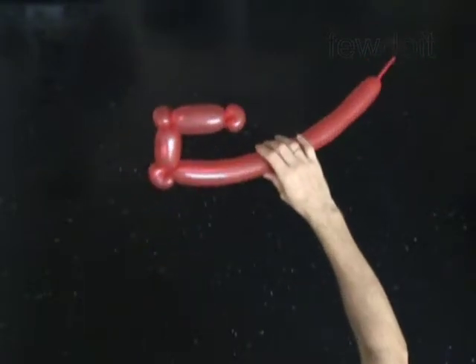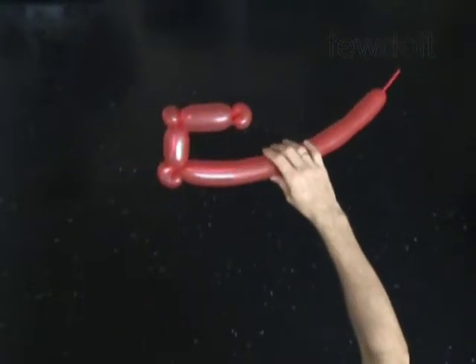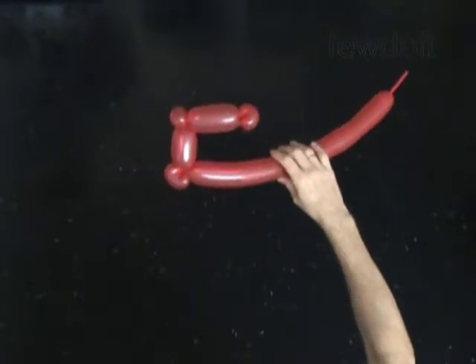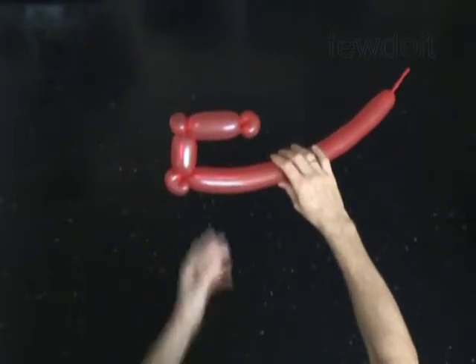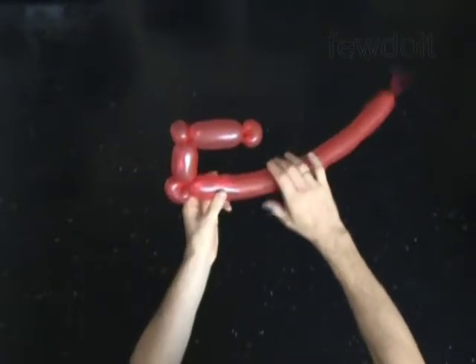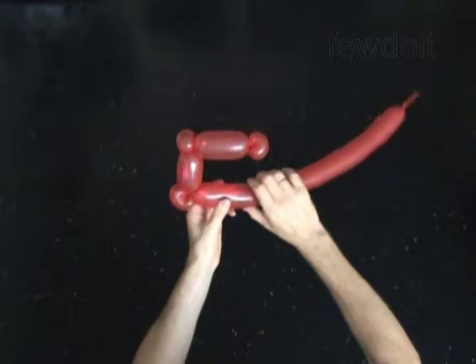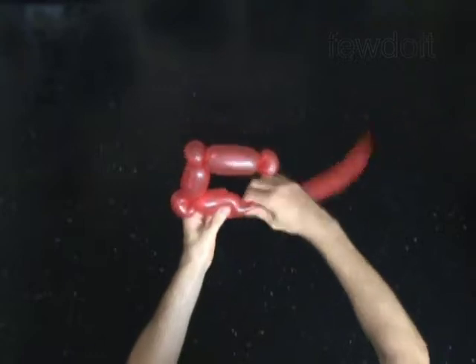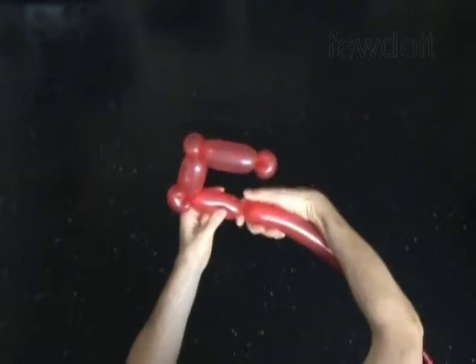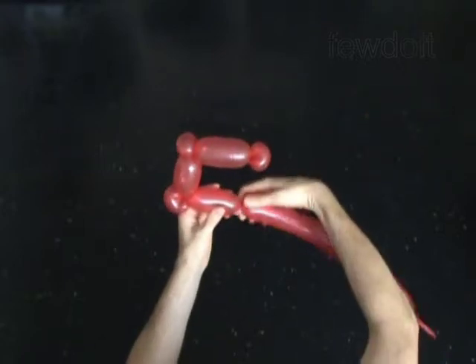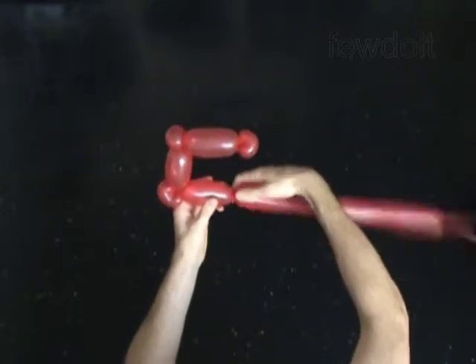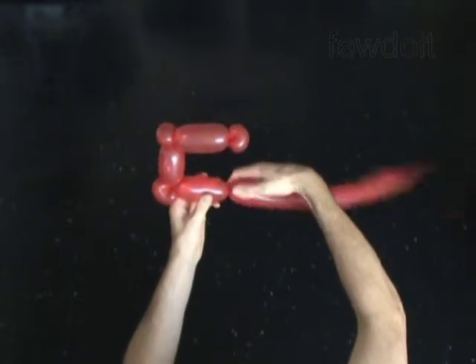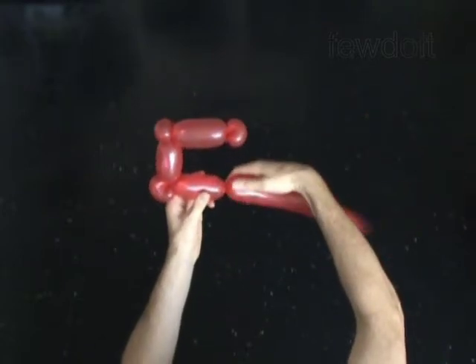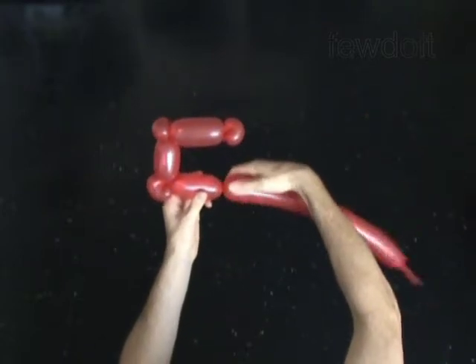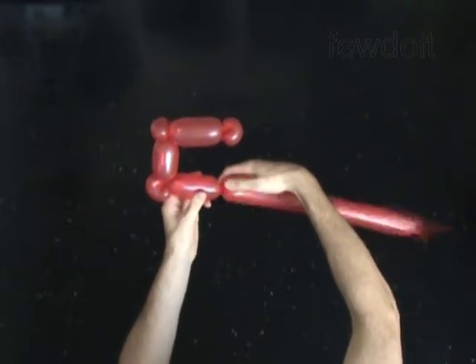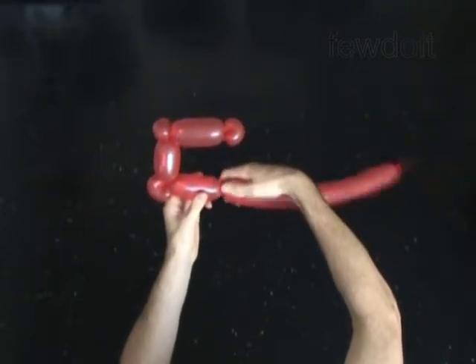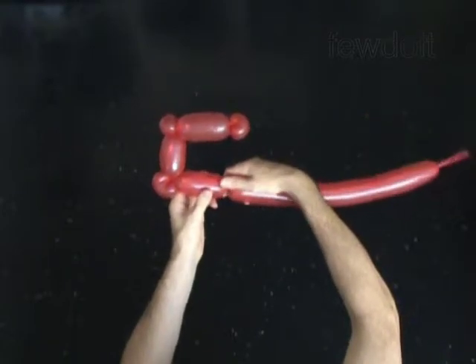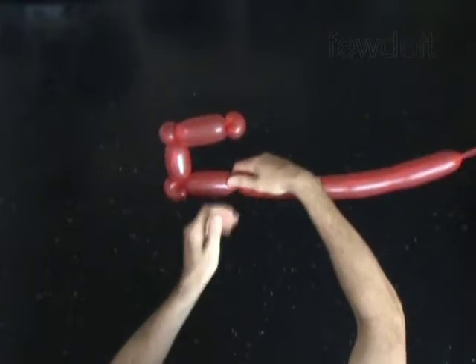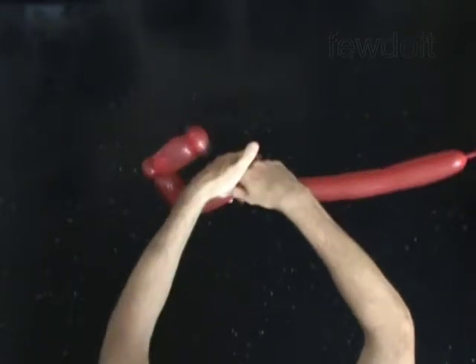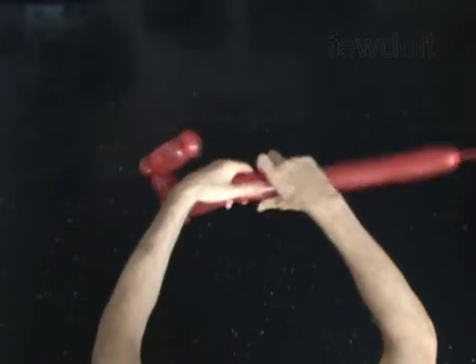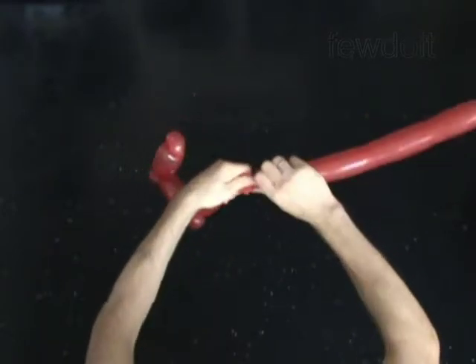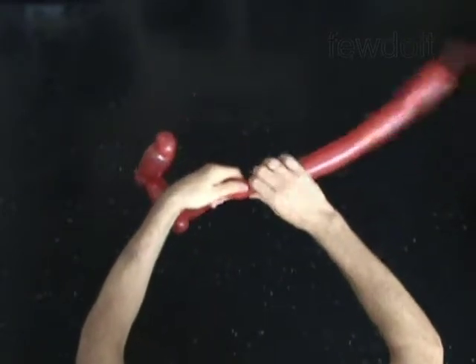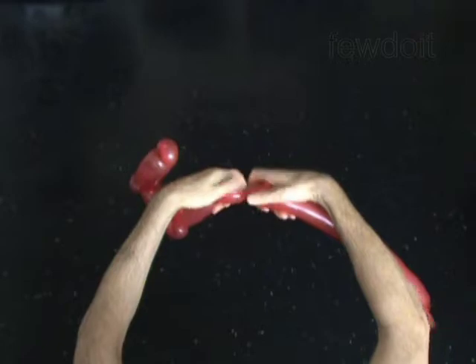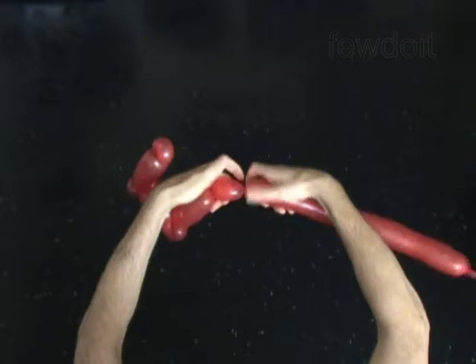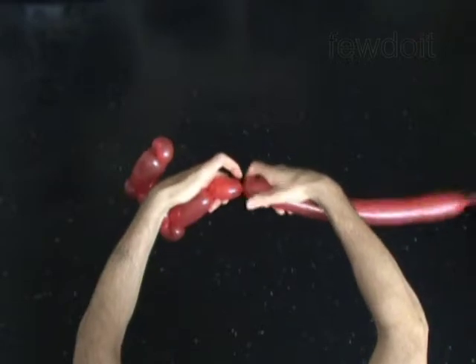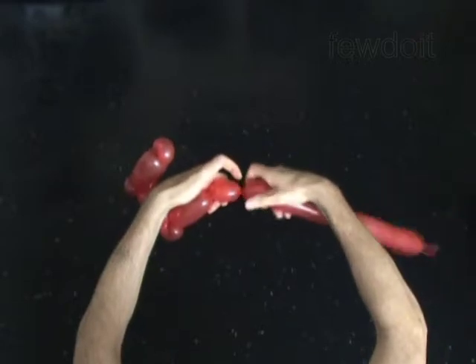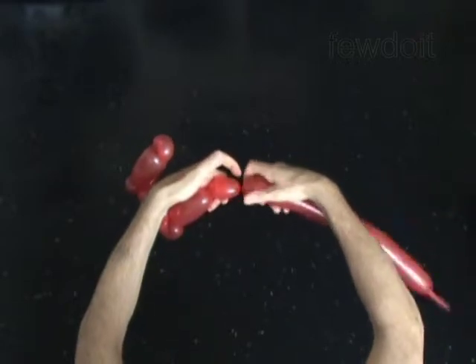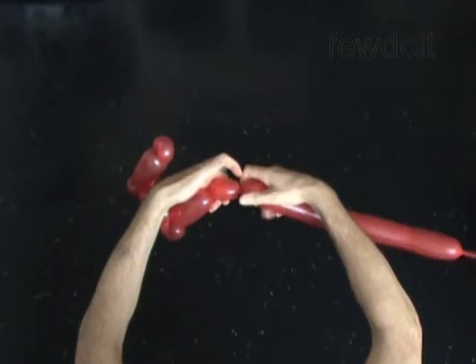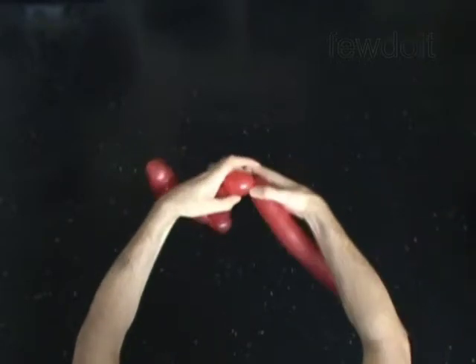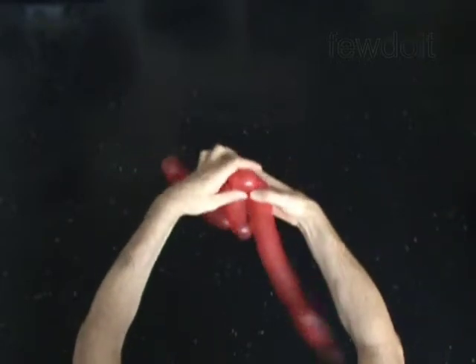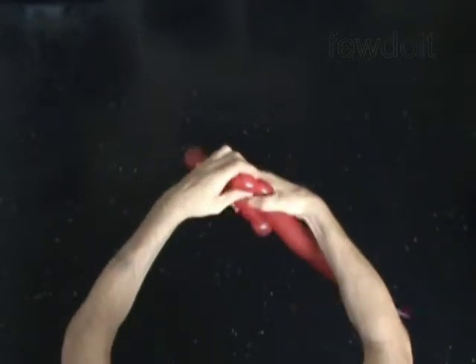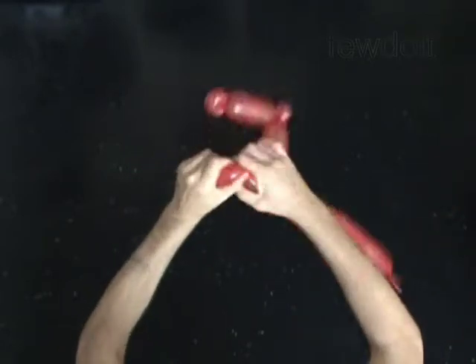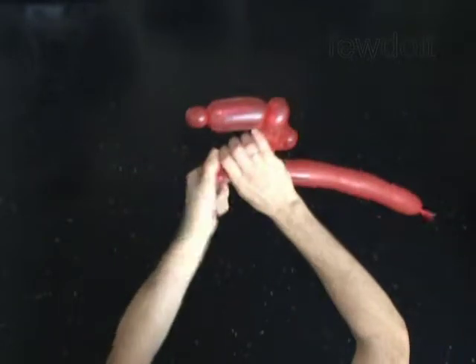Twist the sixth 4-inch bubble. Twist the seventh soft 1-inch bubble. Lock both ends of the seventh bubble in one lock twist.